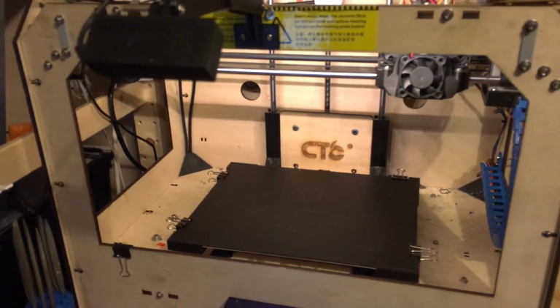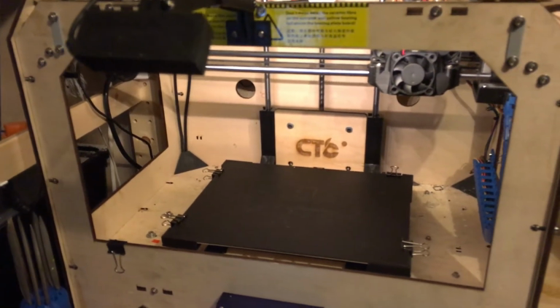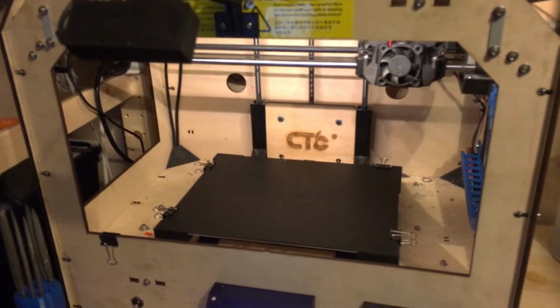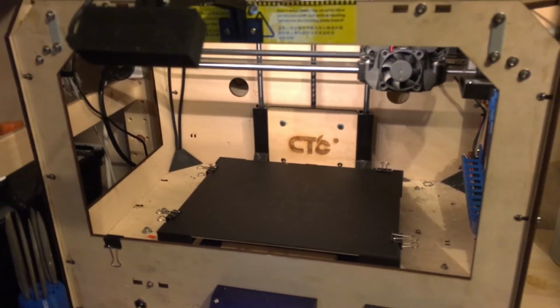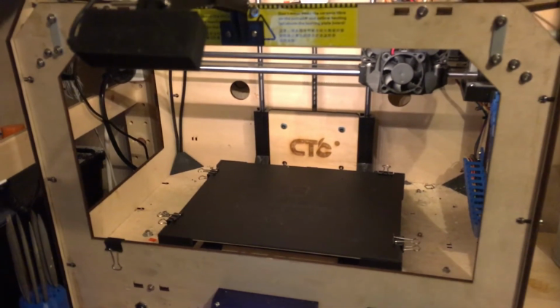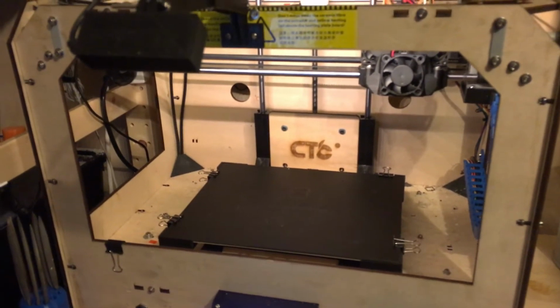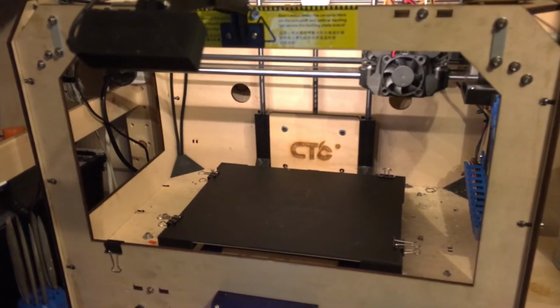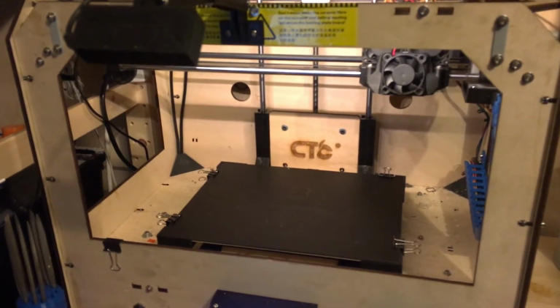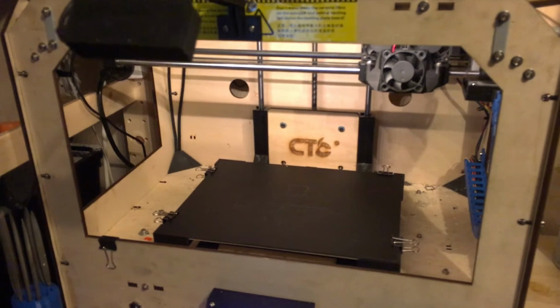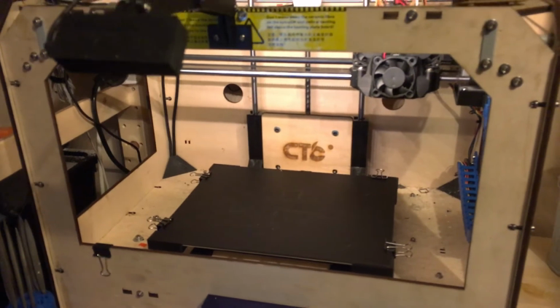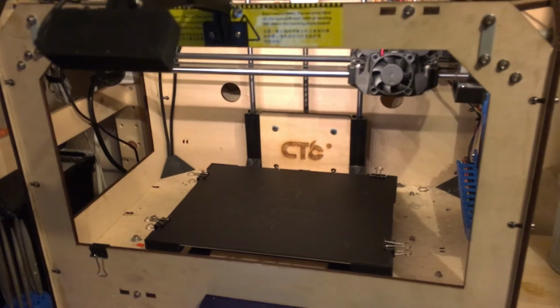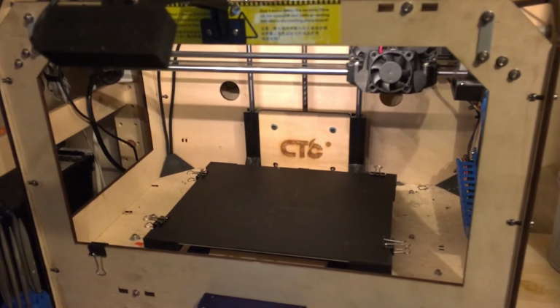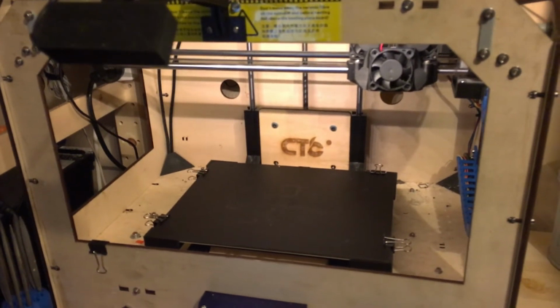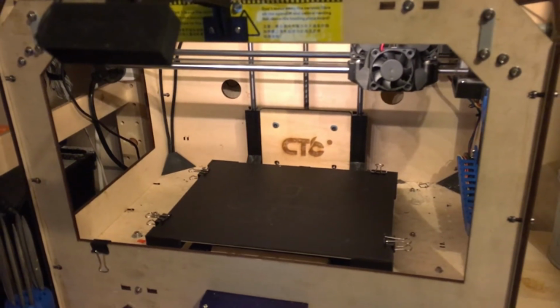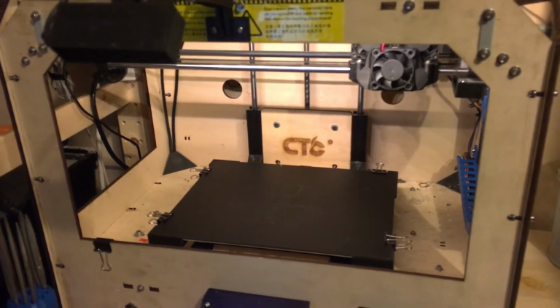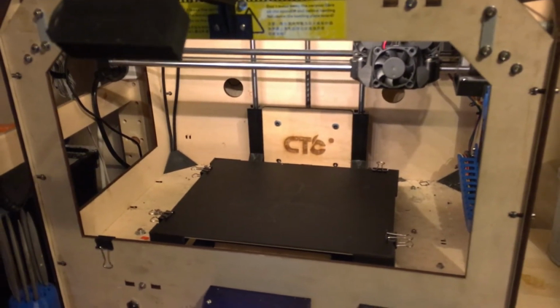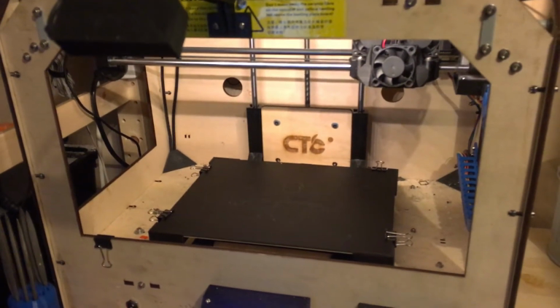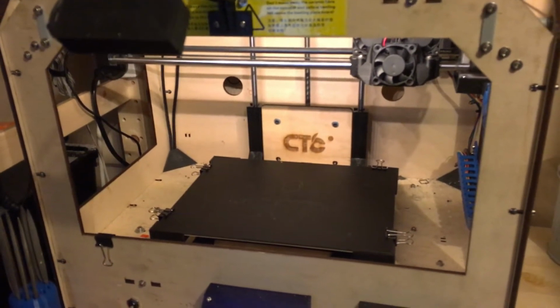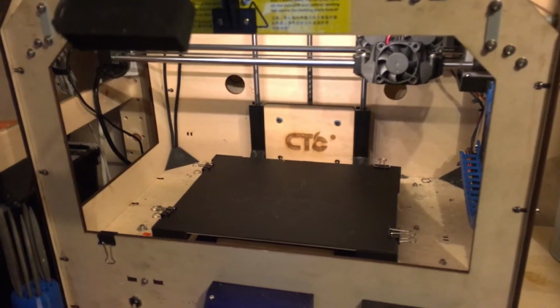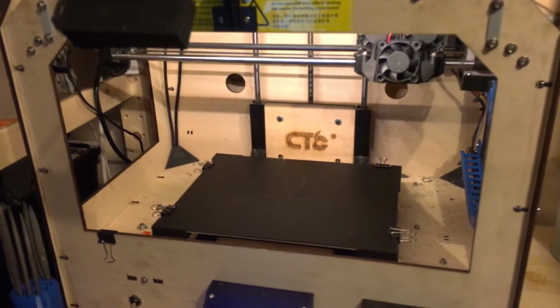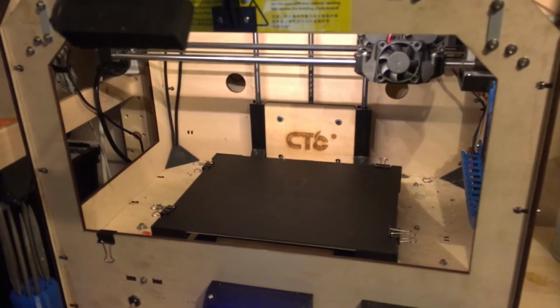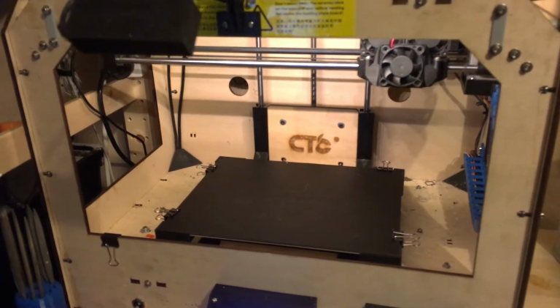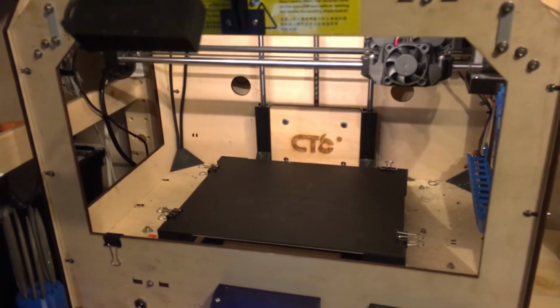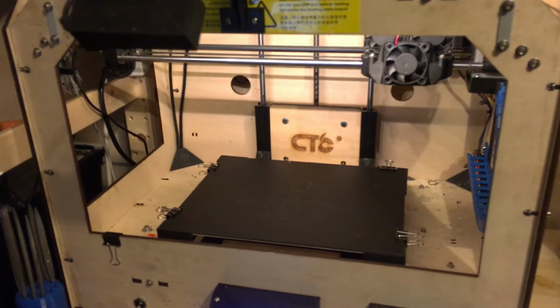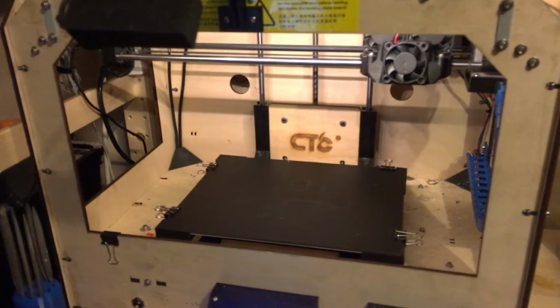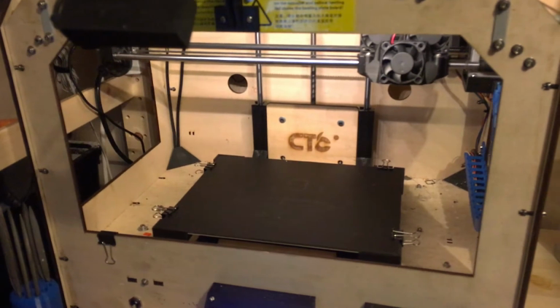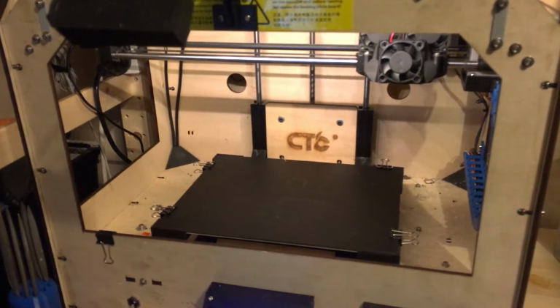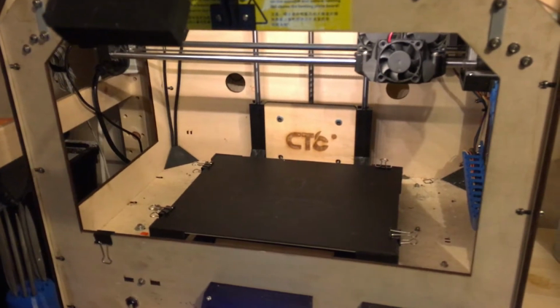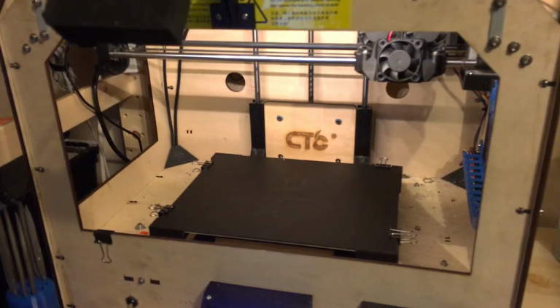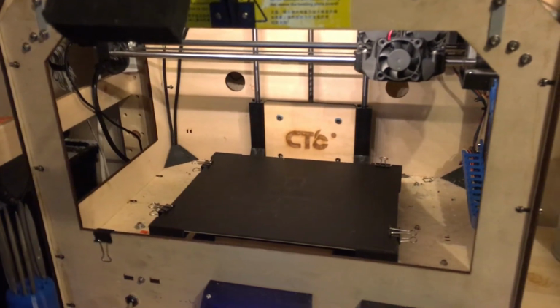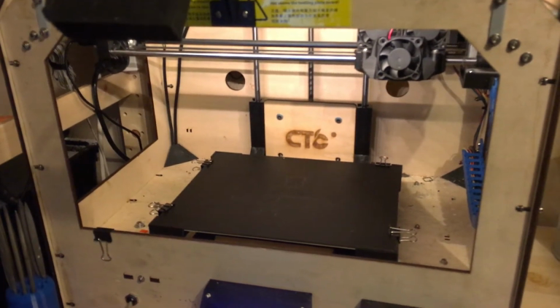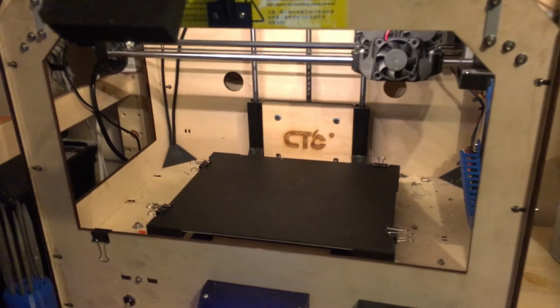I've been asked a few questions about my printer setup, so I've got to give a rundown of what I've done to my CTC printer to make it print the way it does, and a few other improvements I've done.